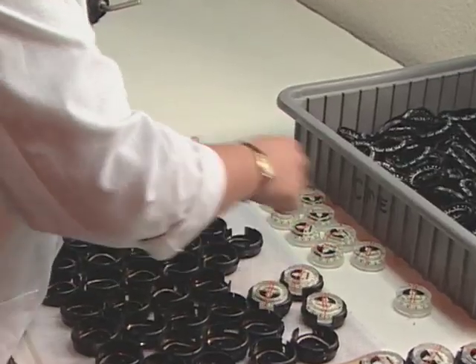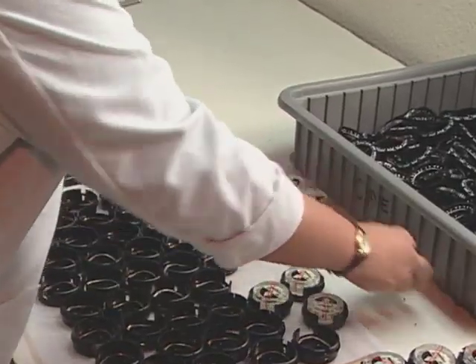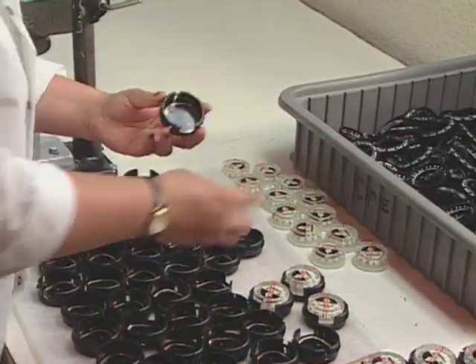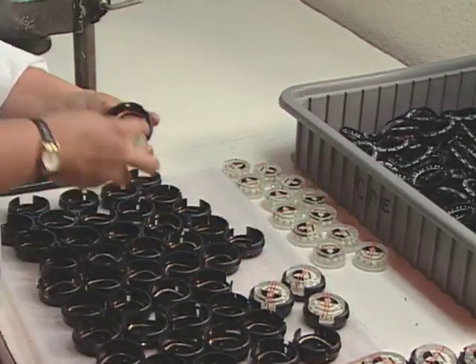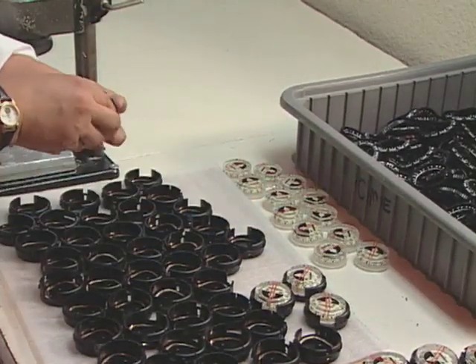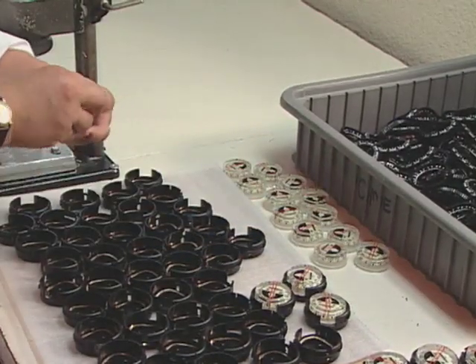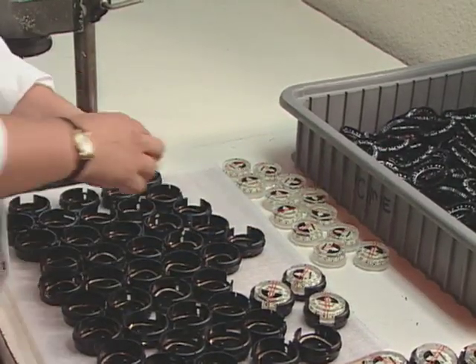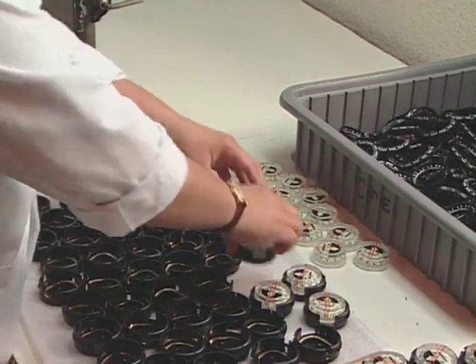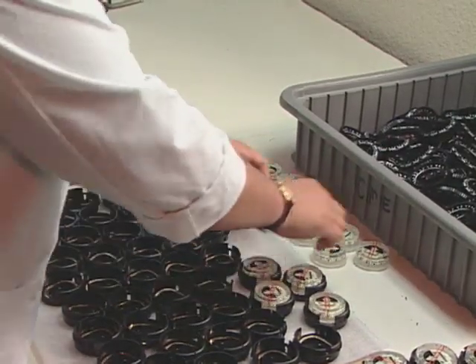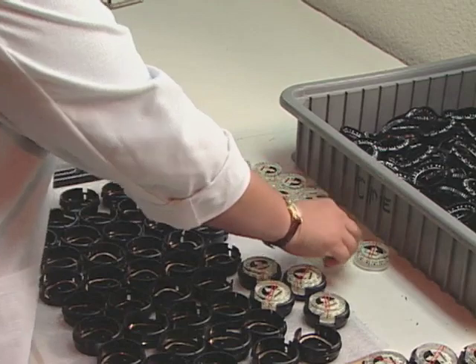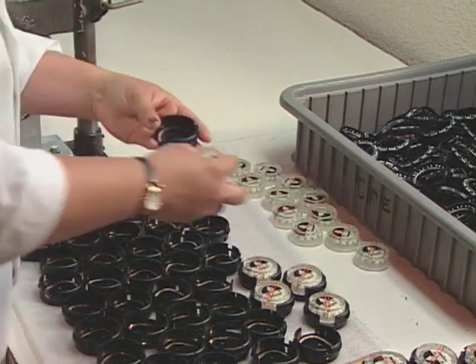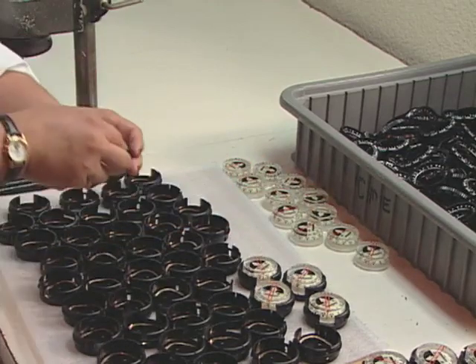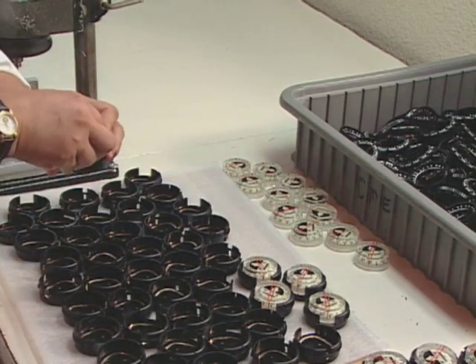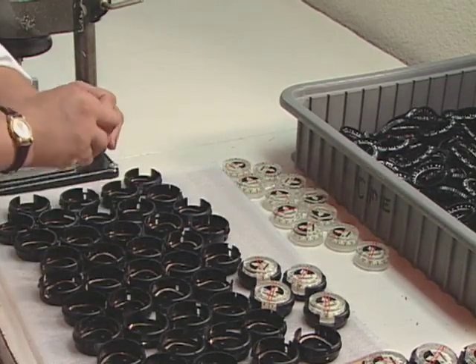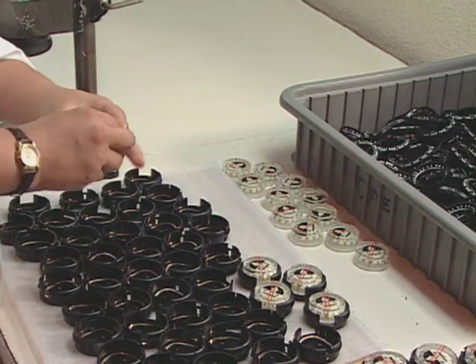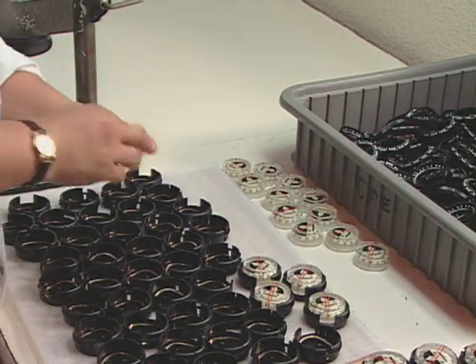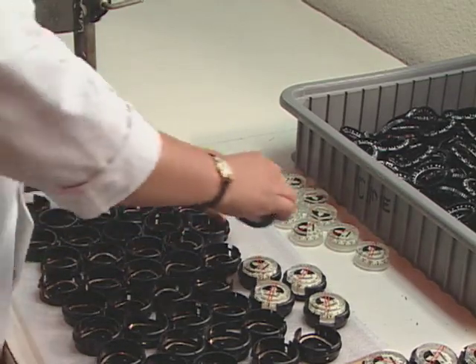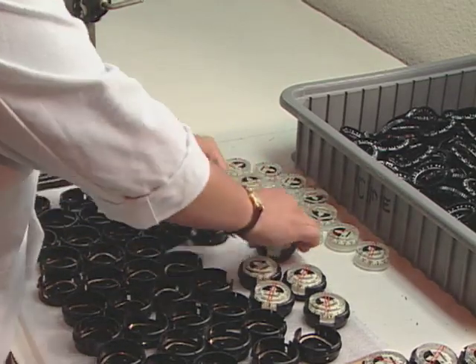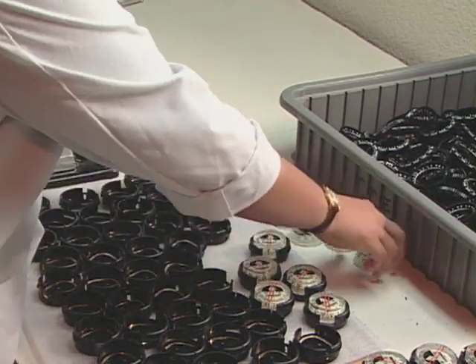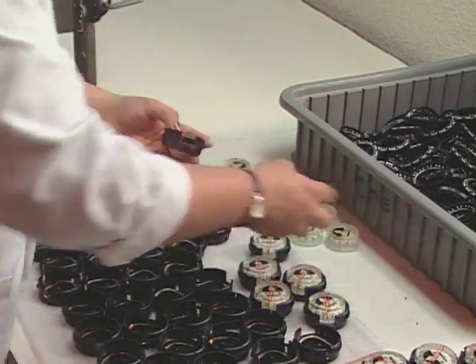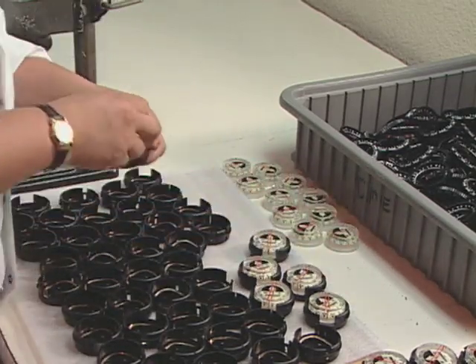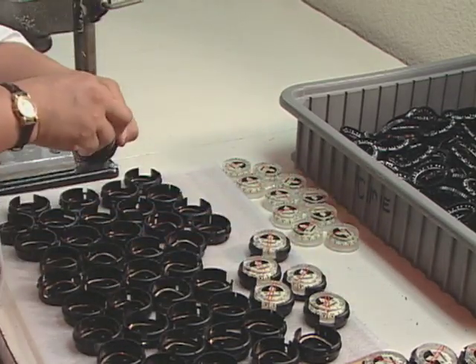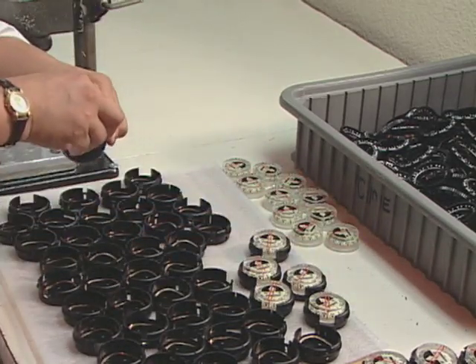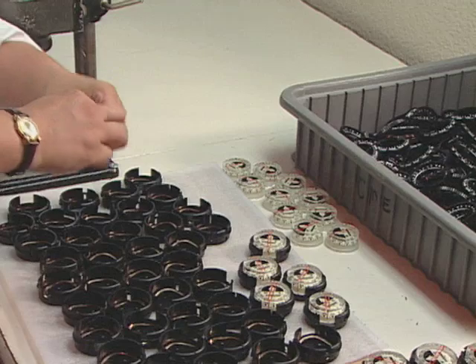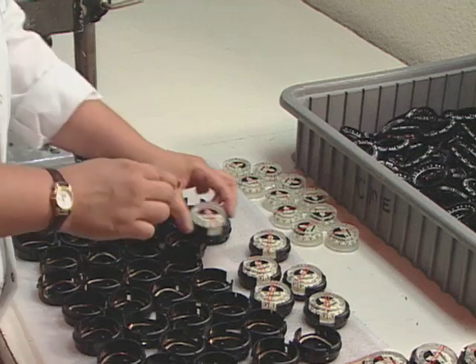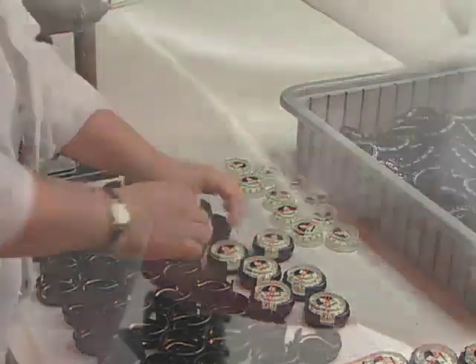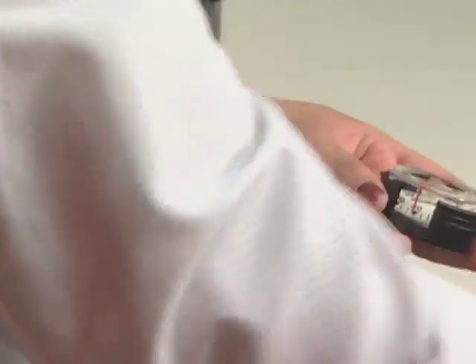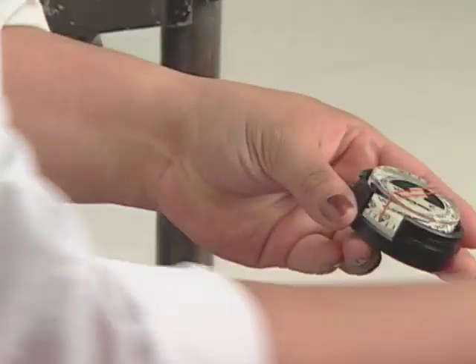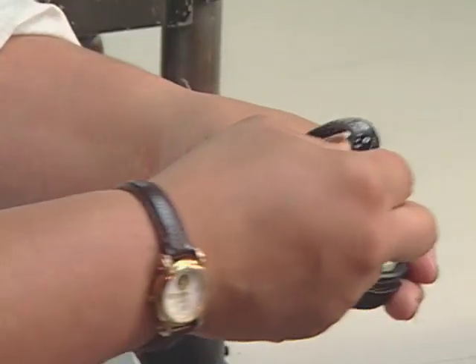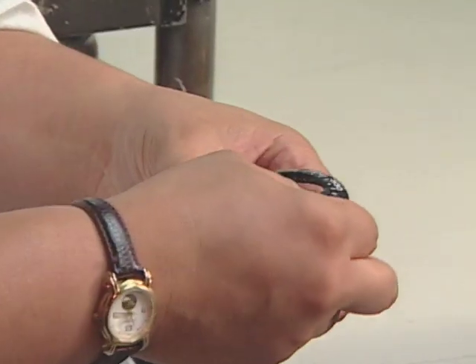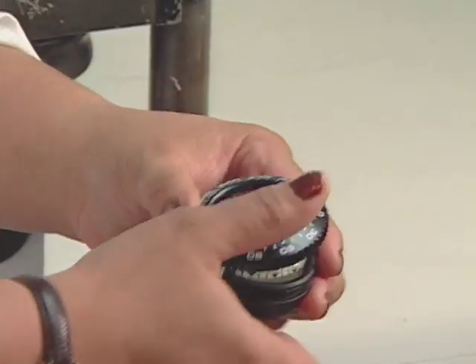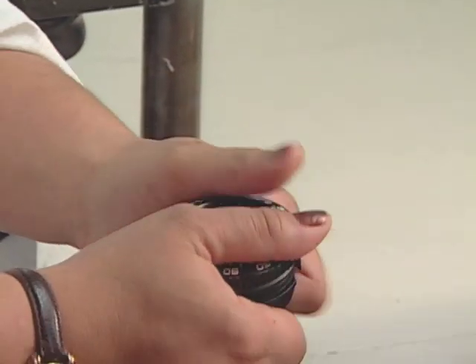Using a special injection process, workers fill the compass case with oil. The oil helps the faceplate remain stable and makes the compass pressure-proof.